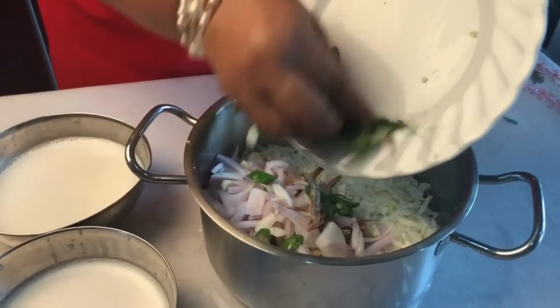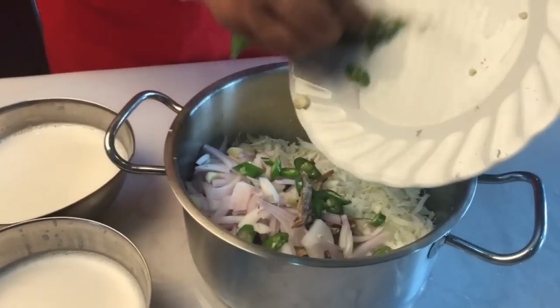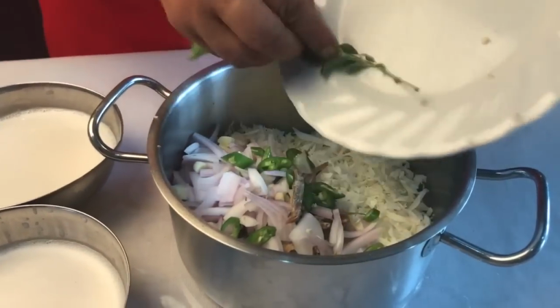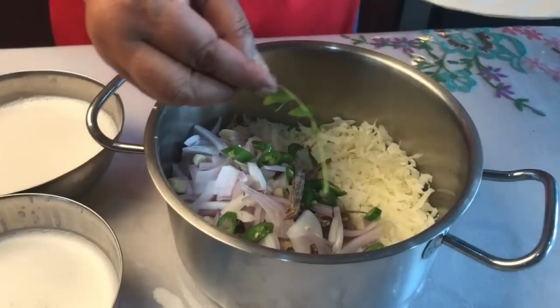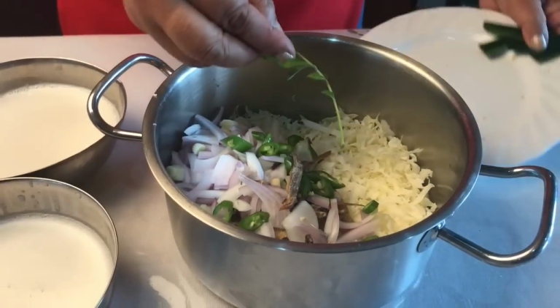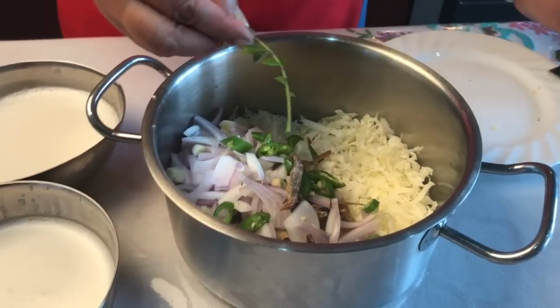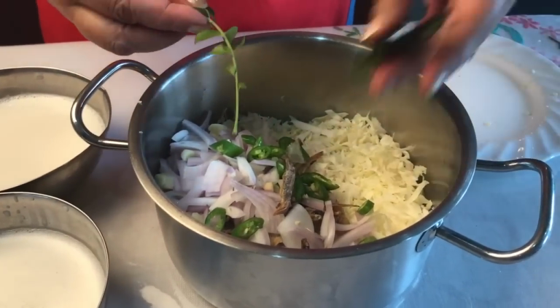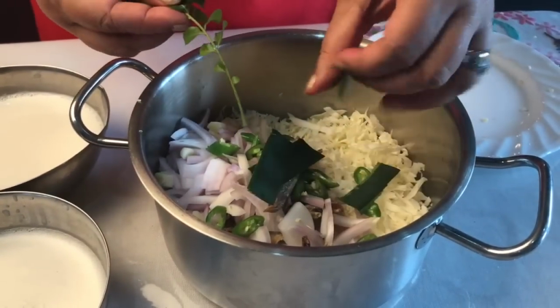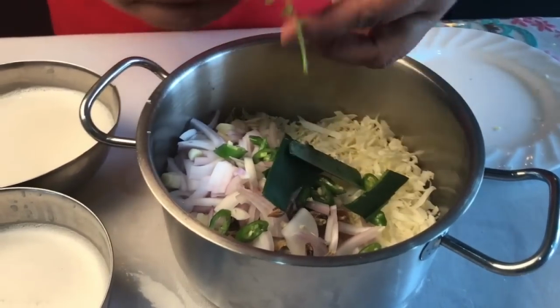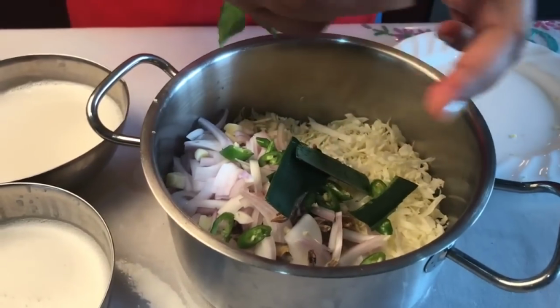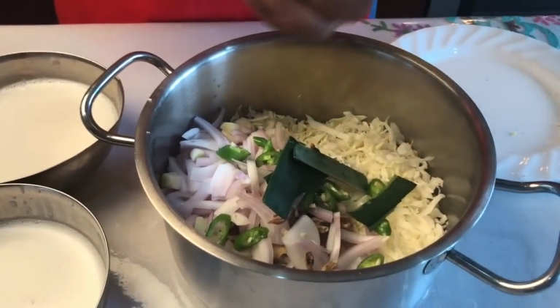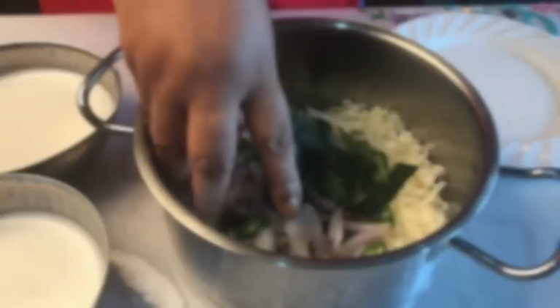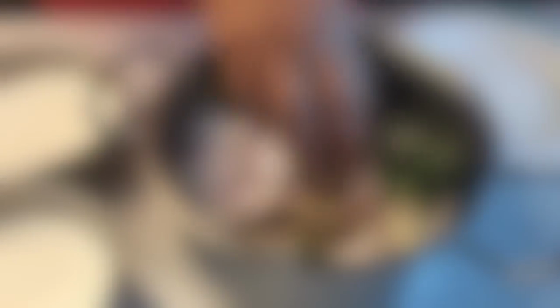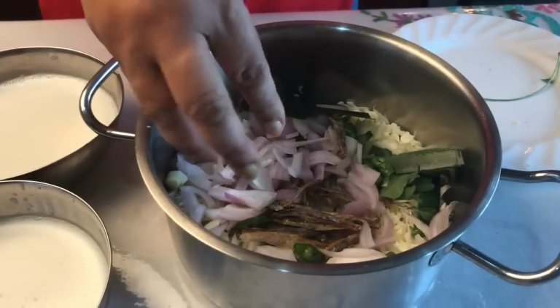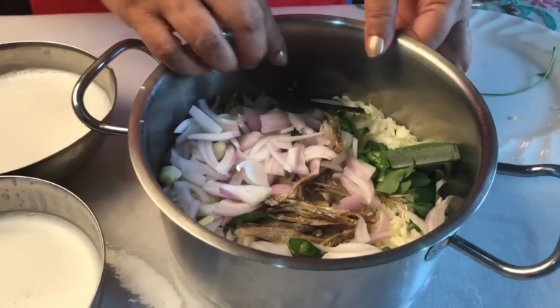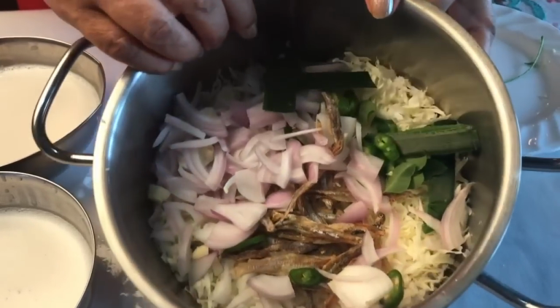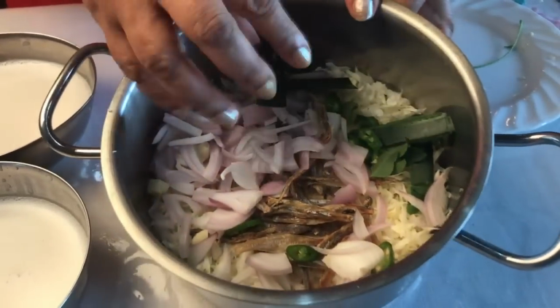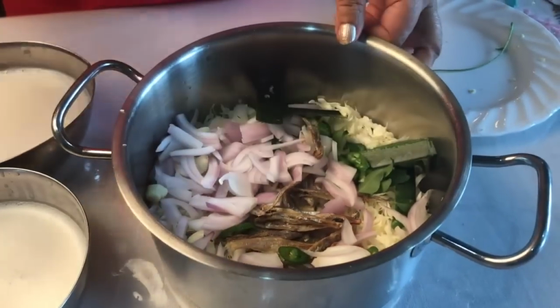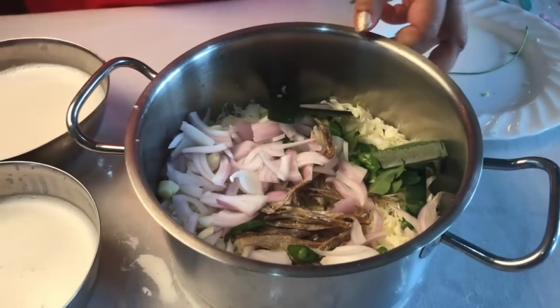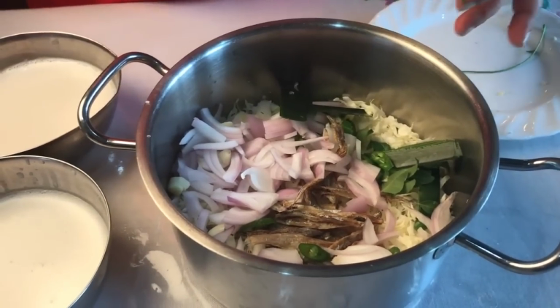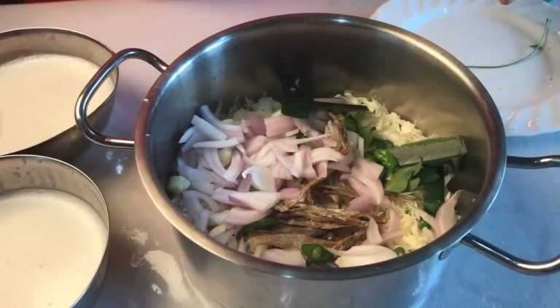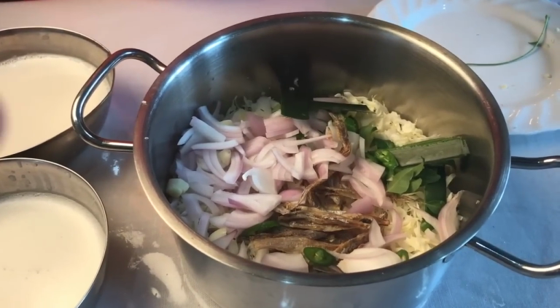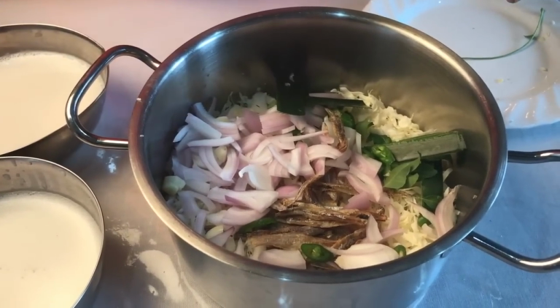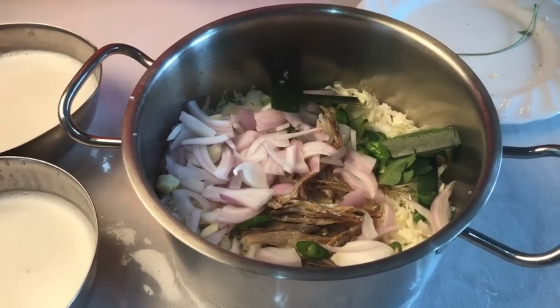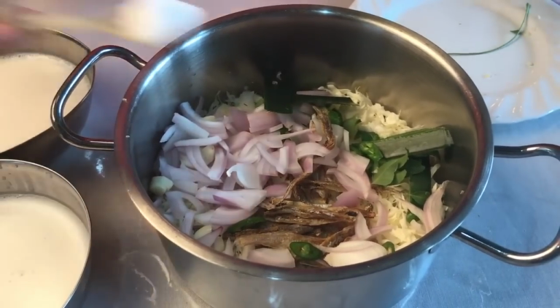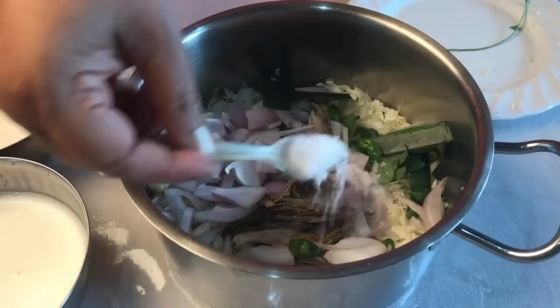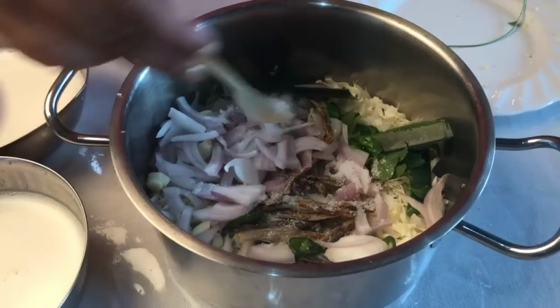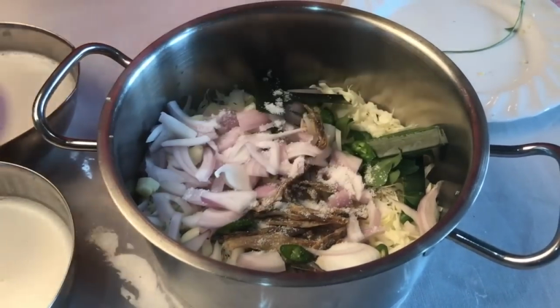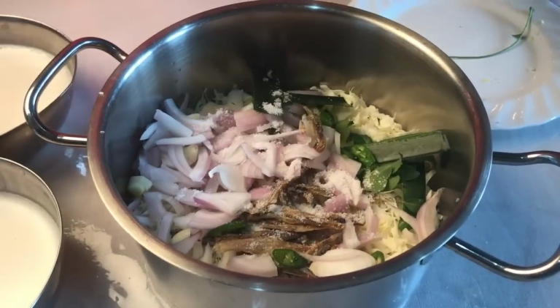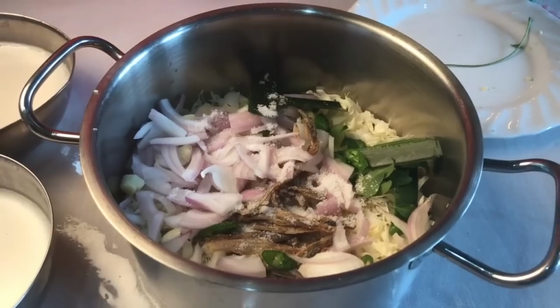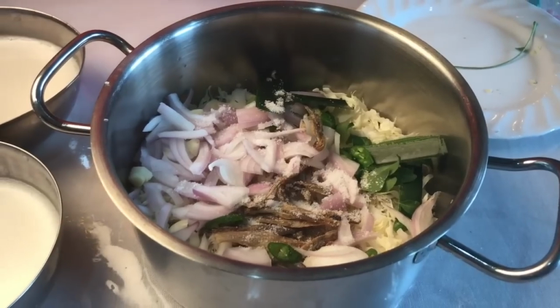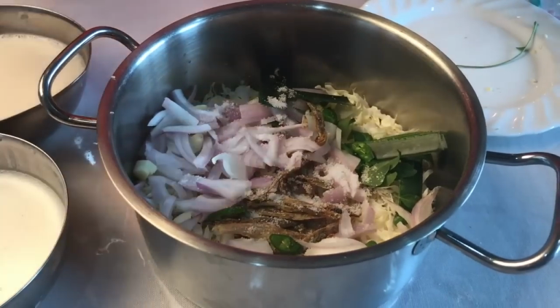Now let's get the capacitor on. I am going to put it in the middle of the pot. Then I will put the pot in the pot.